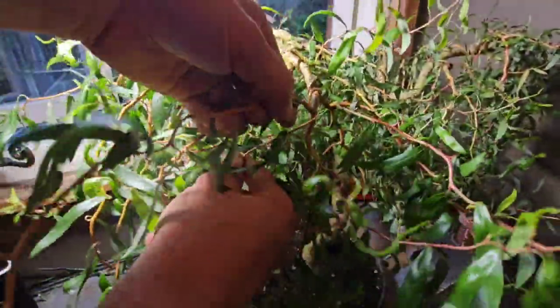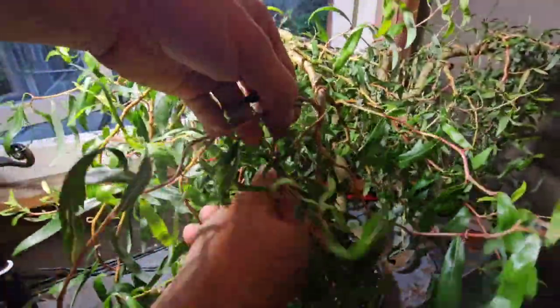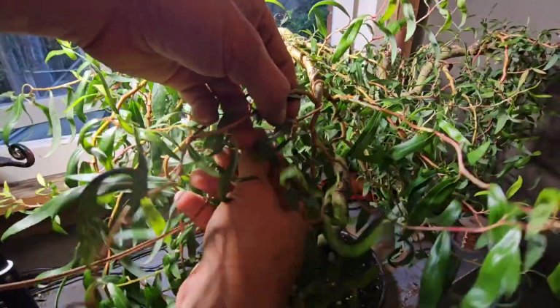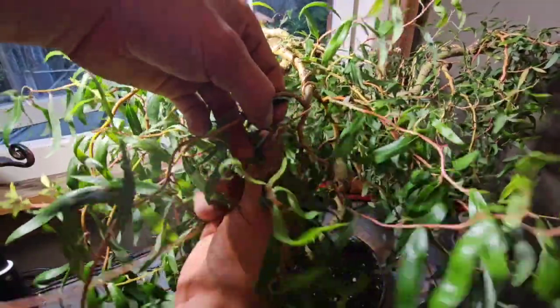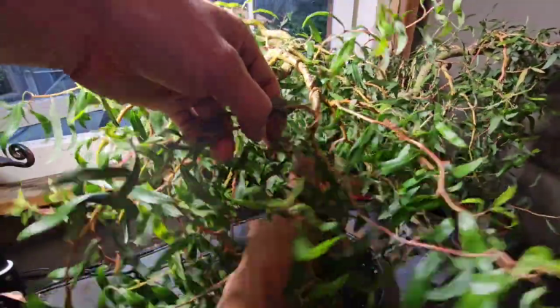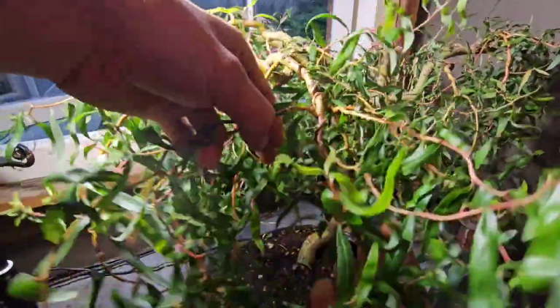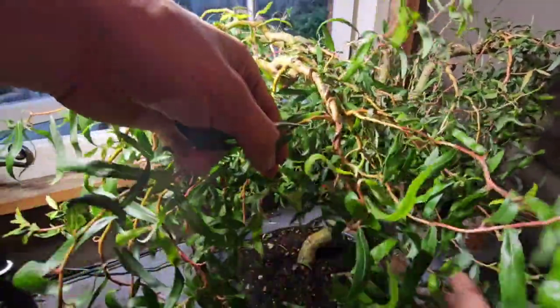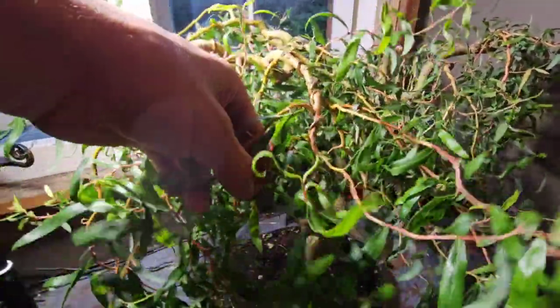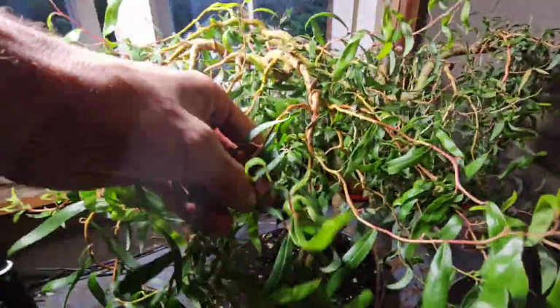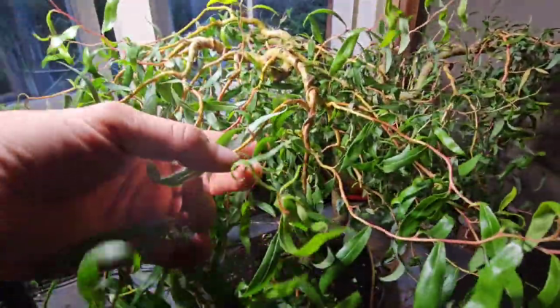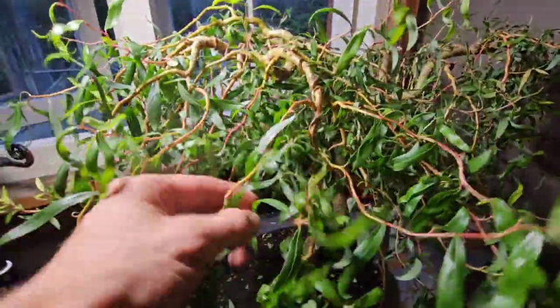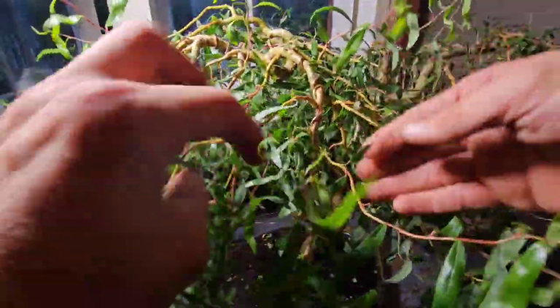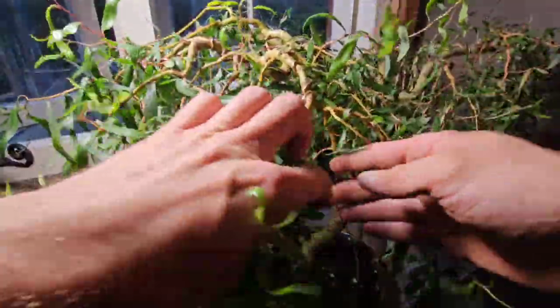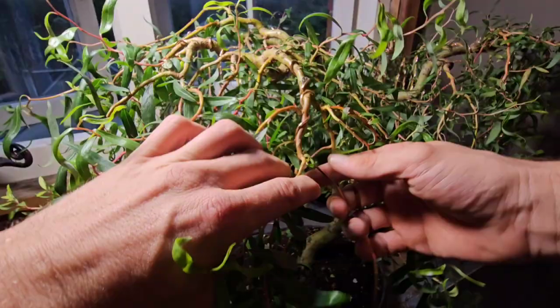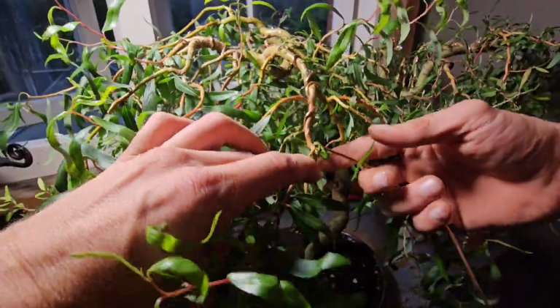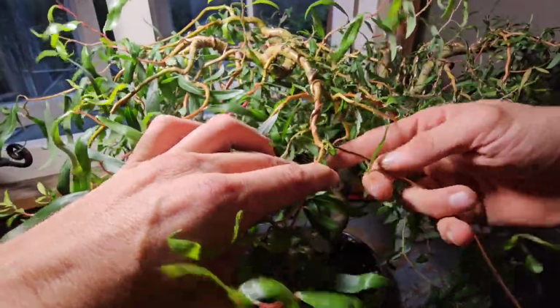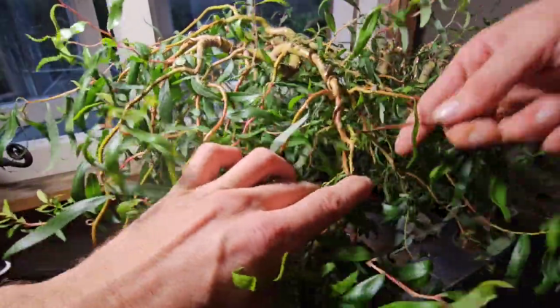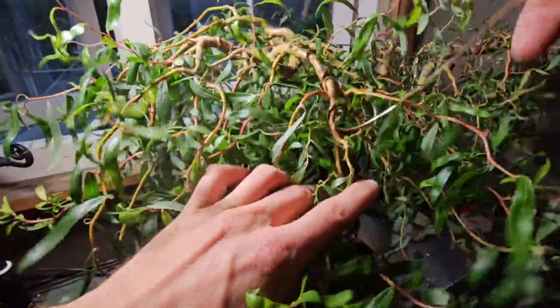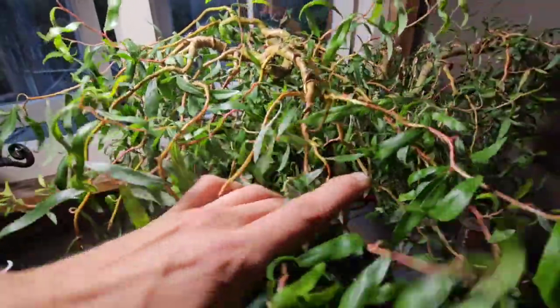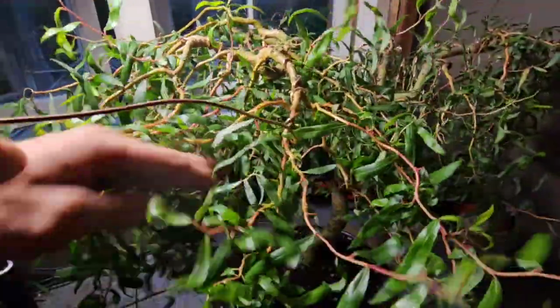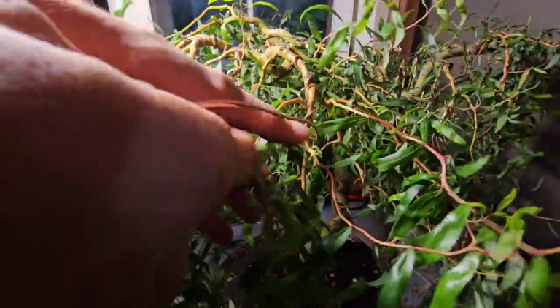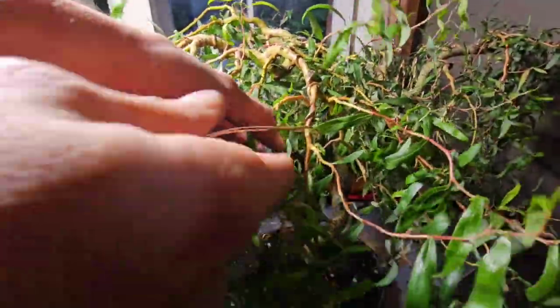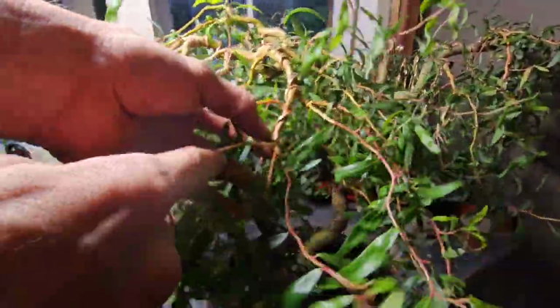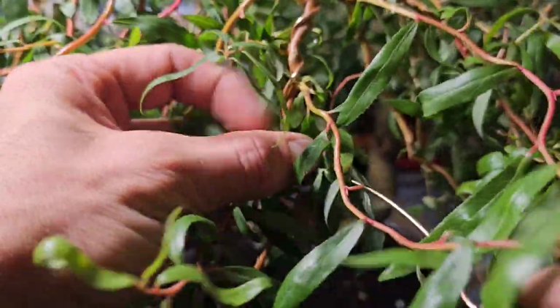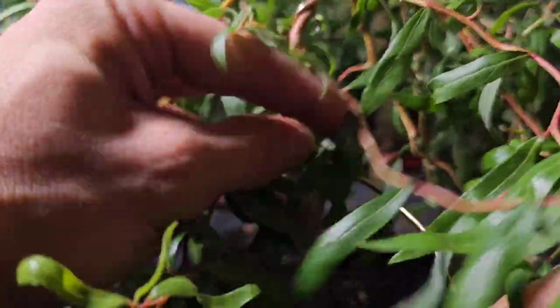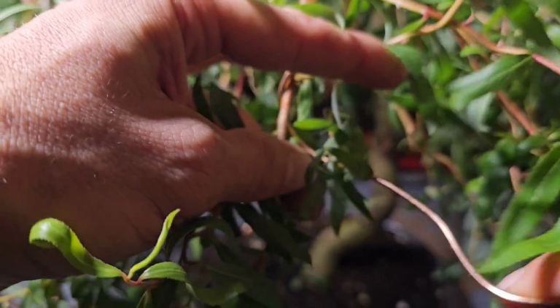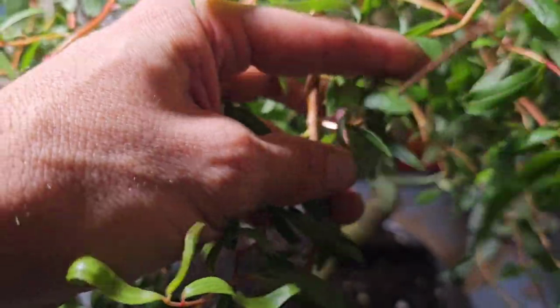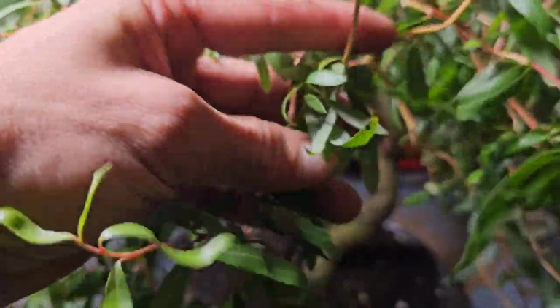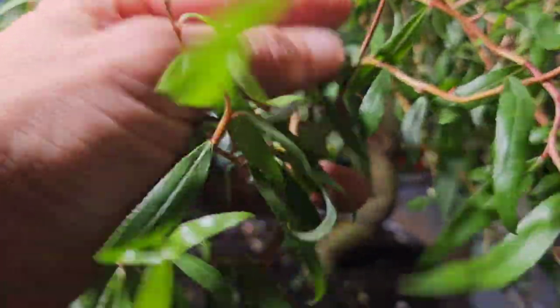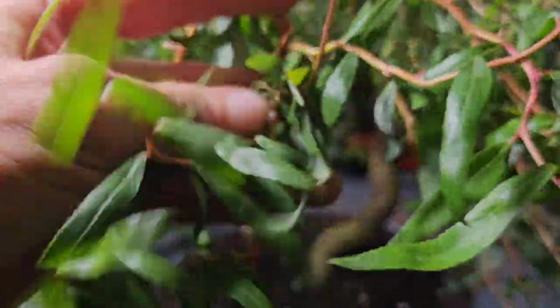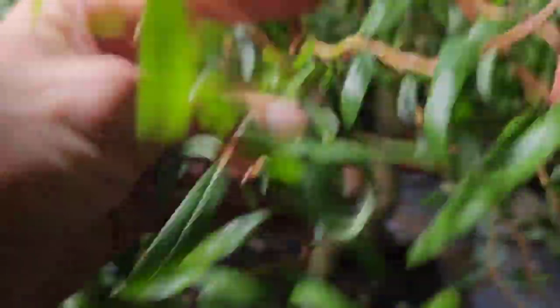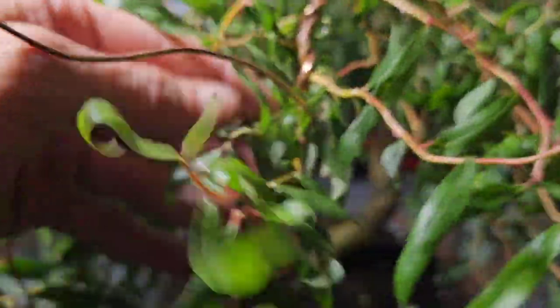But at the same time, doing it this time of year - as you can see - it is a lot more difficult because there's still a lot of greenery on it and you can't really see what you're doing. You've got to take your time with it, really.